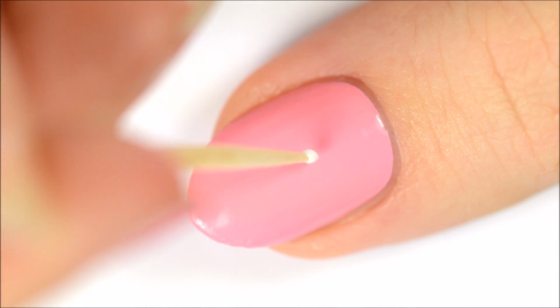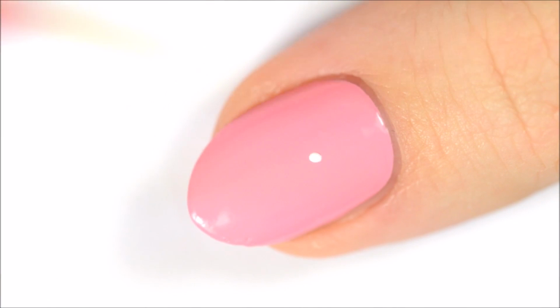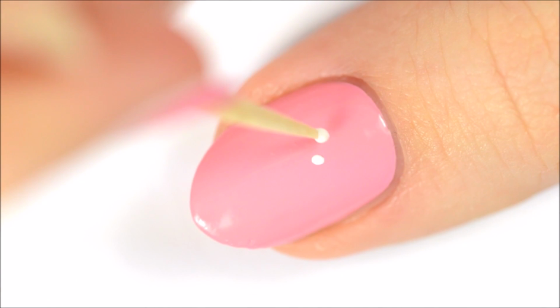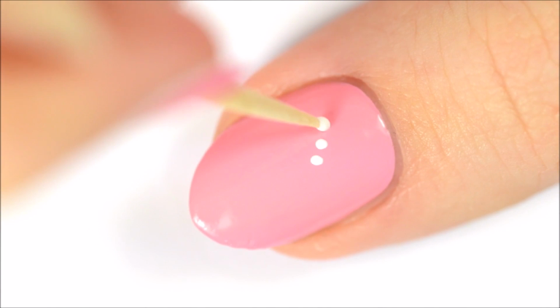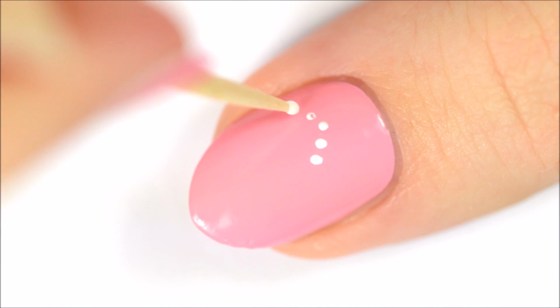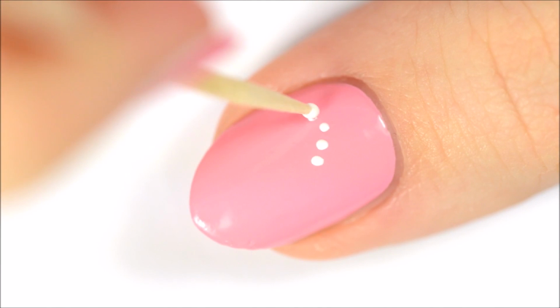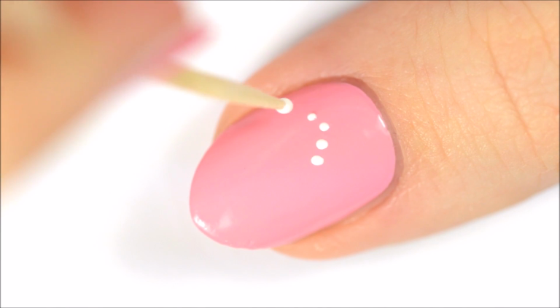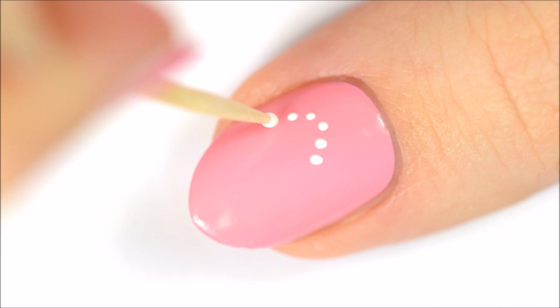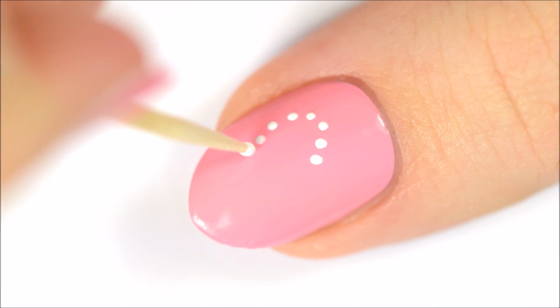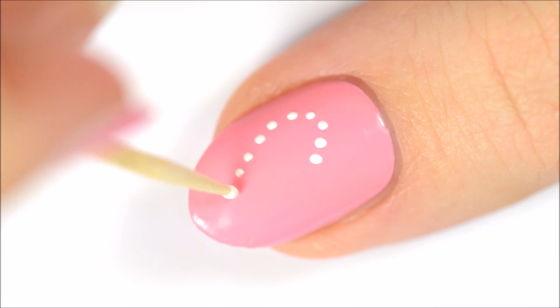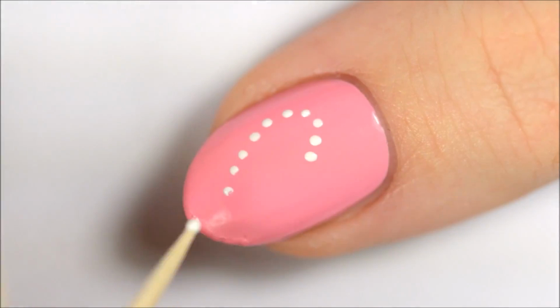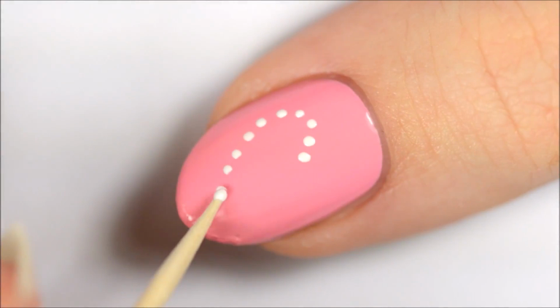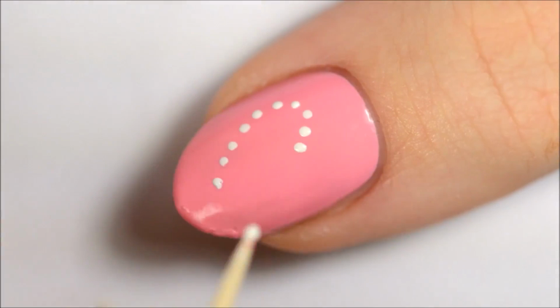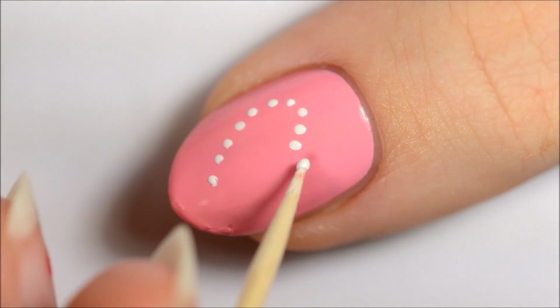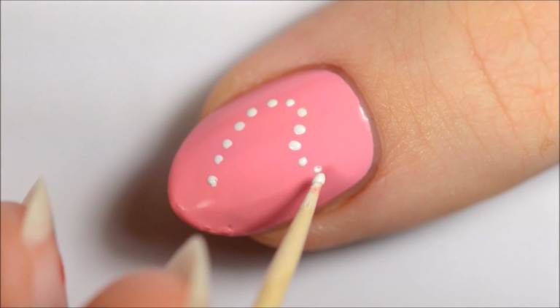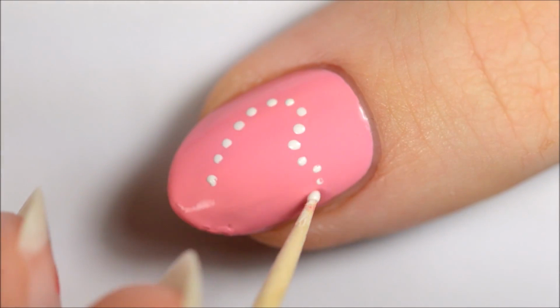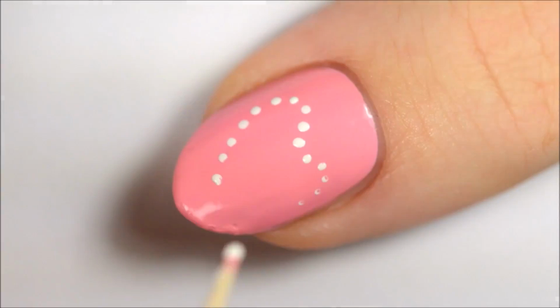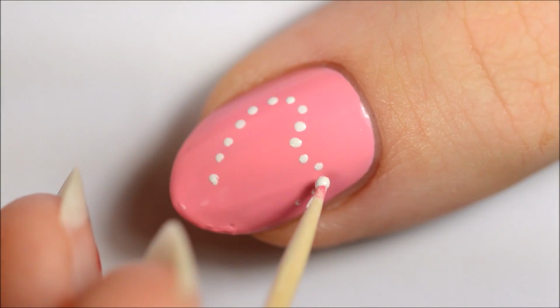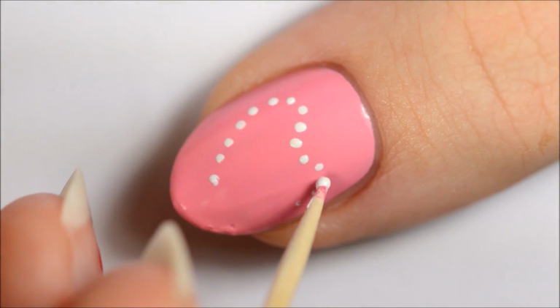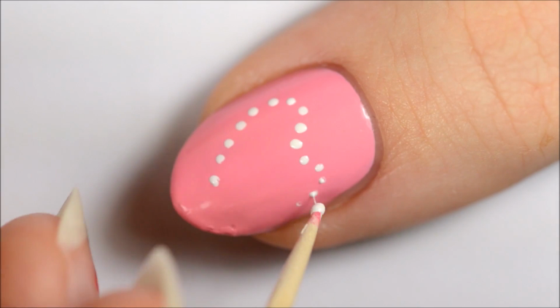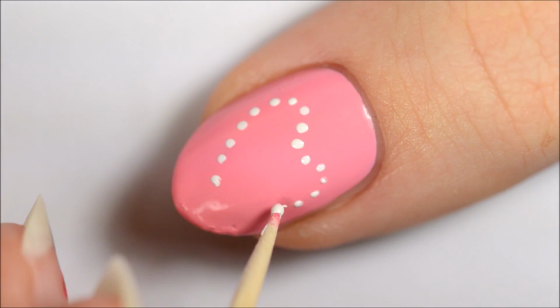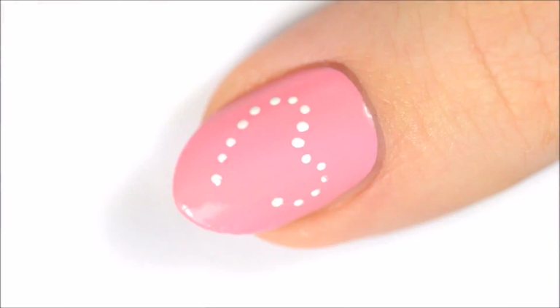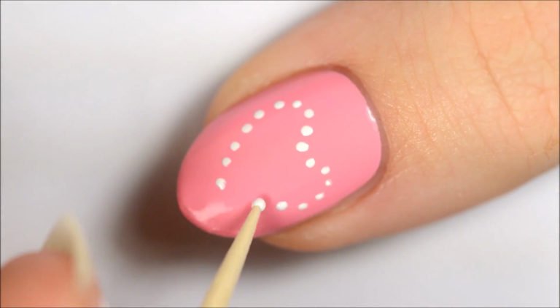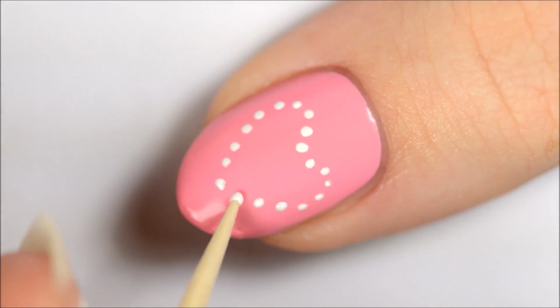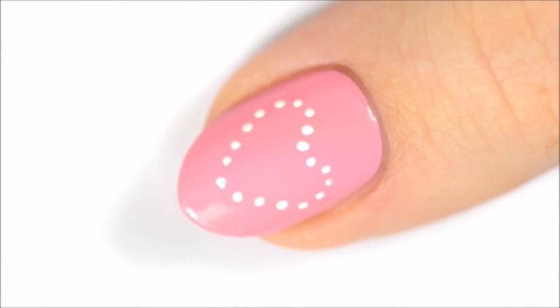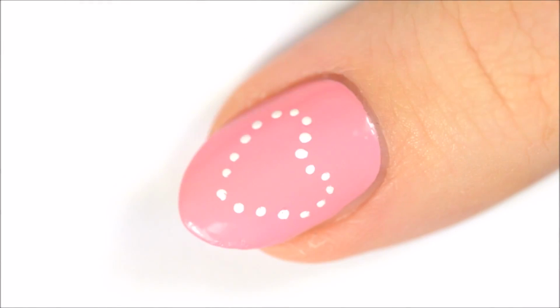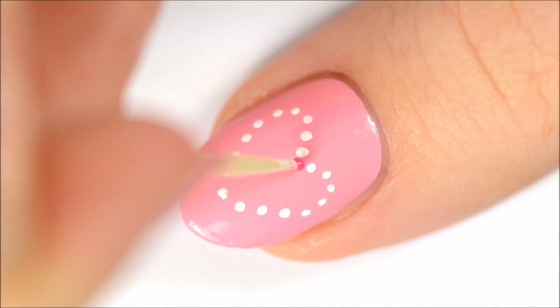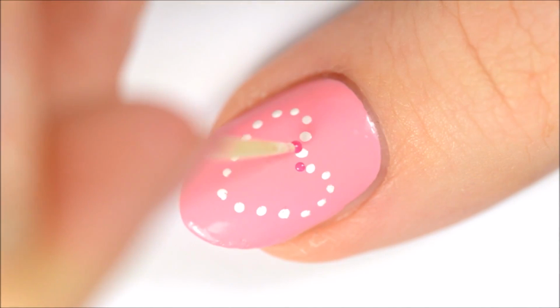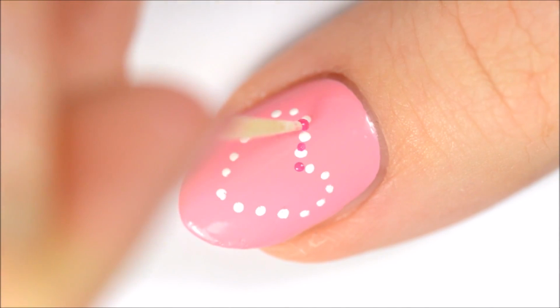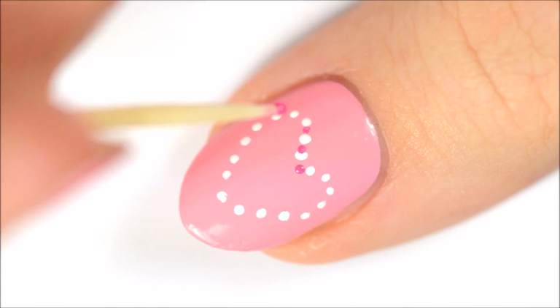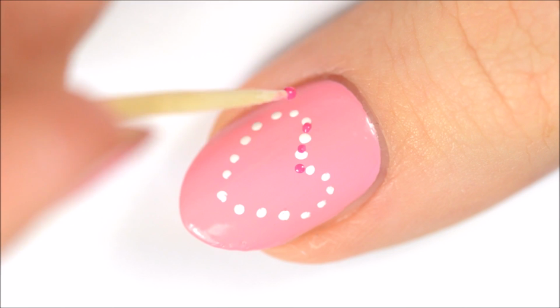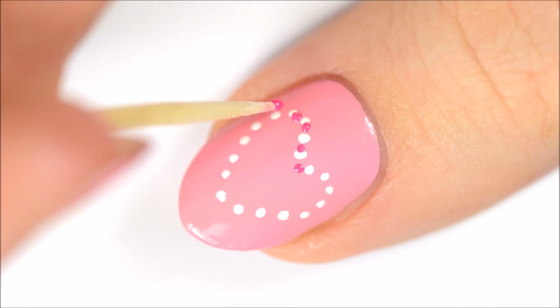For the fifth design, make some white dots in the shape of a heart. Then fill in between the white dots with some dark pink.